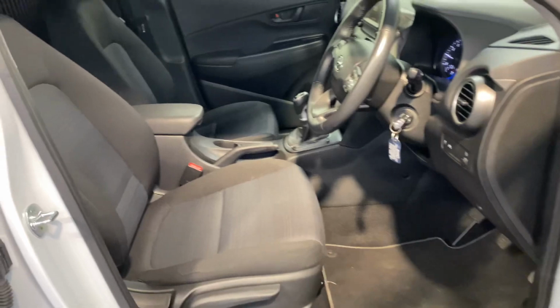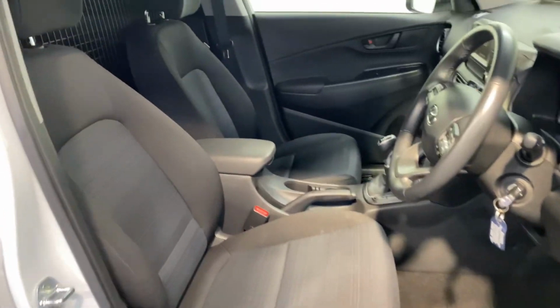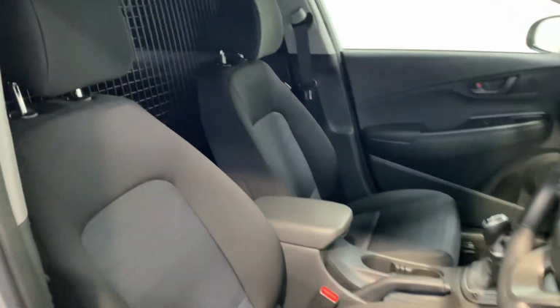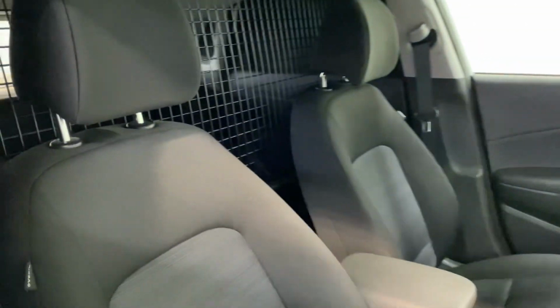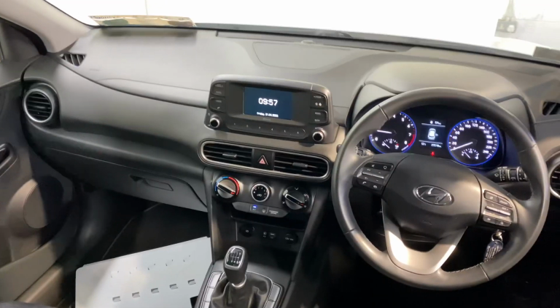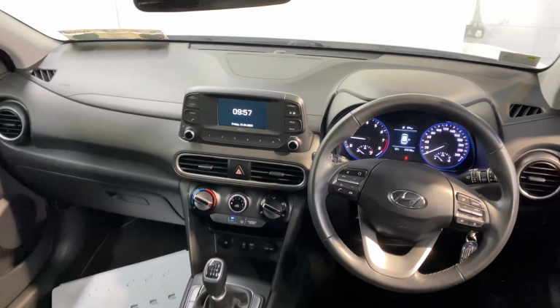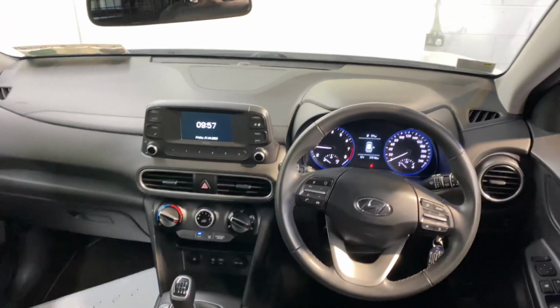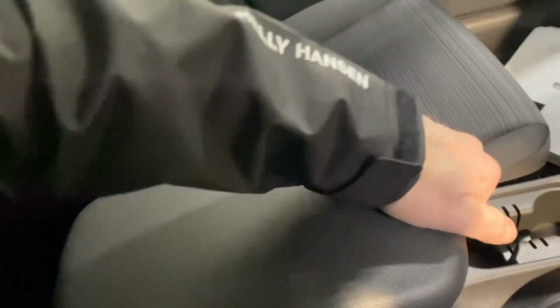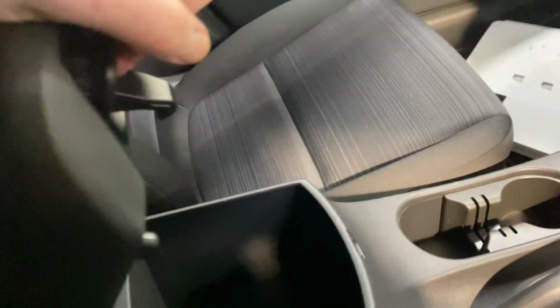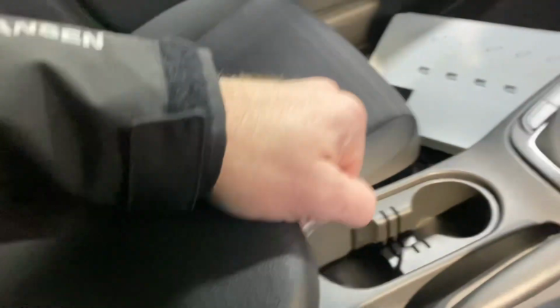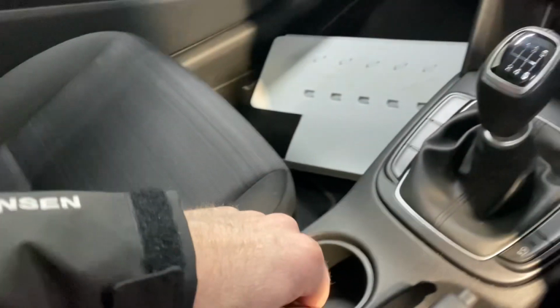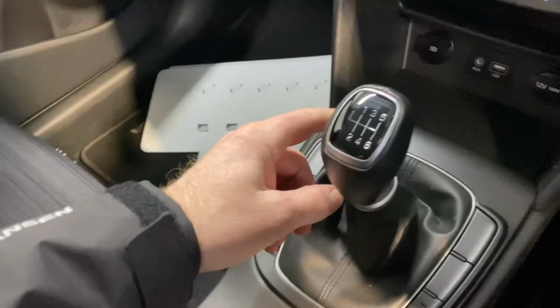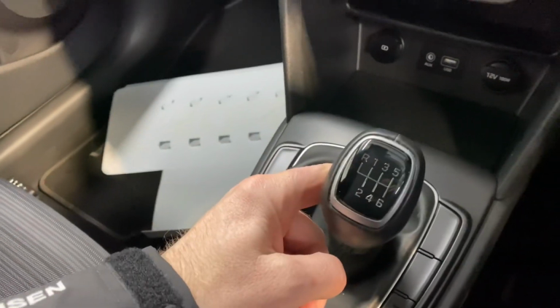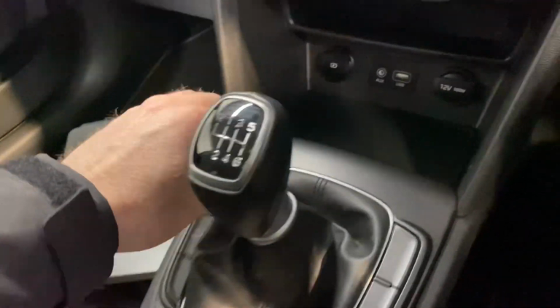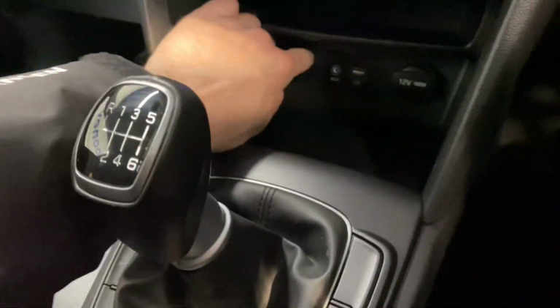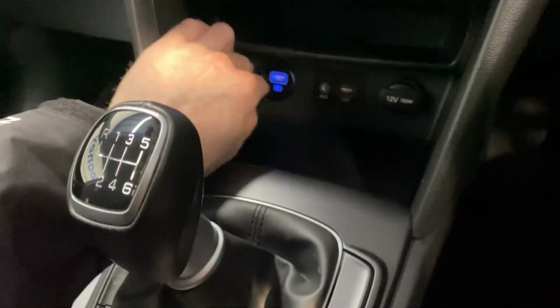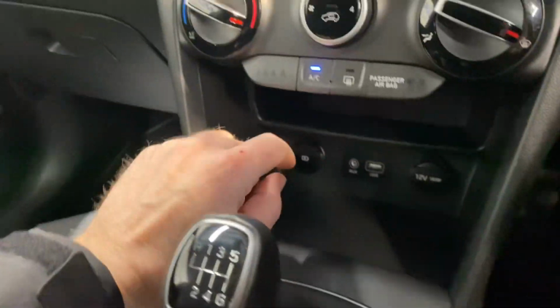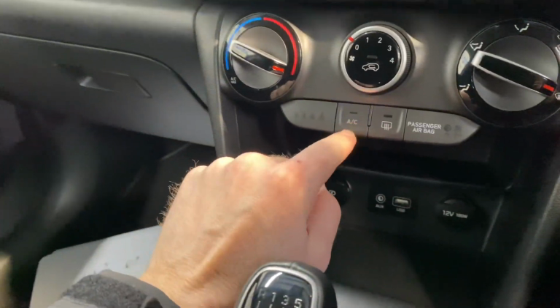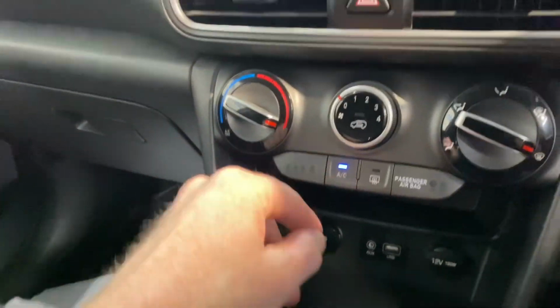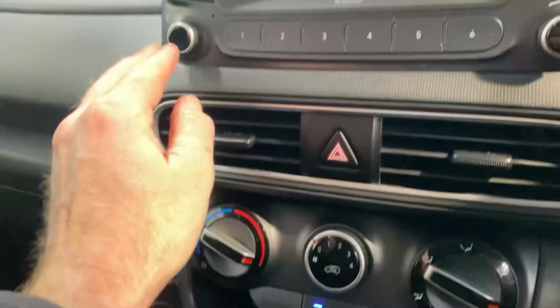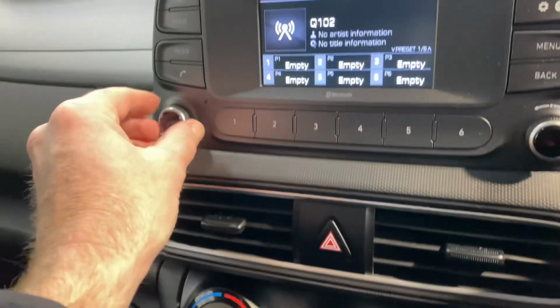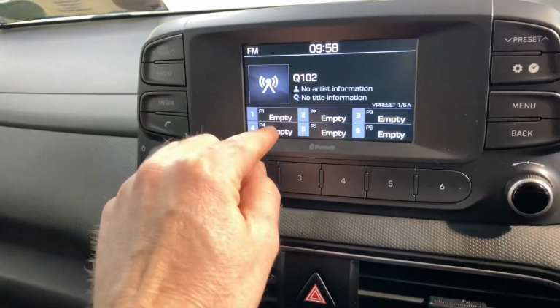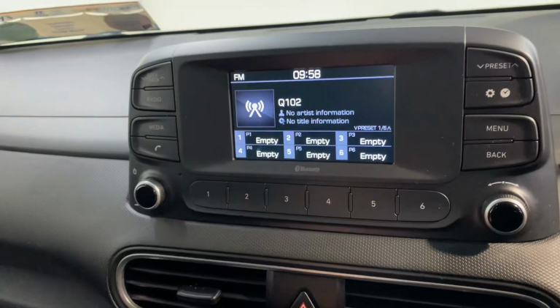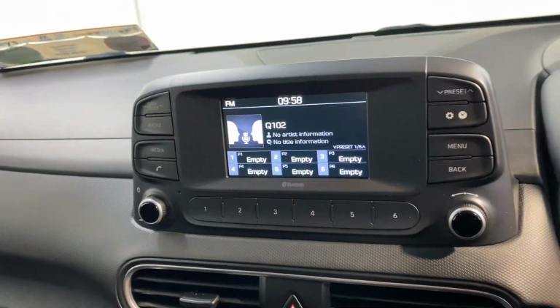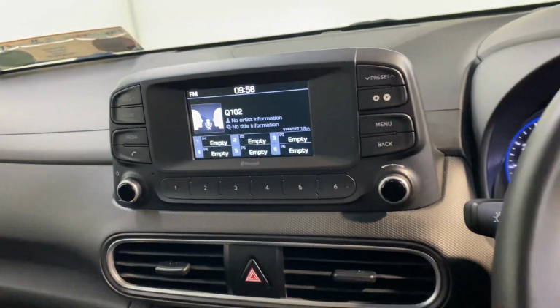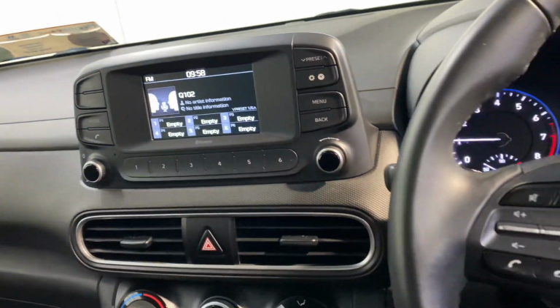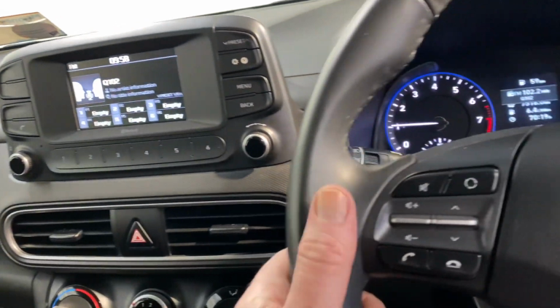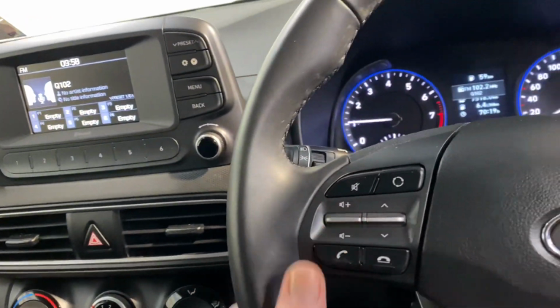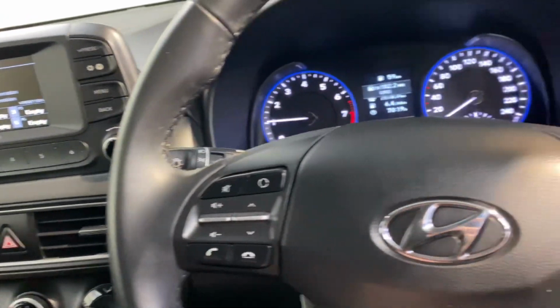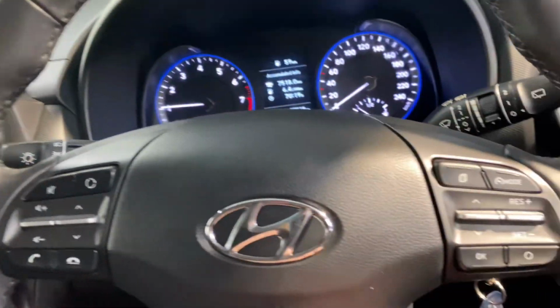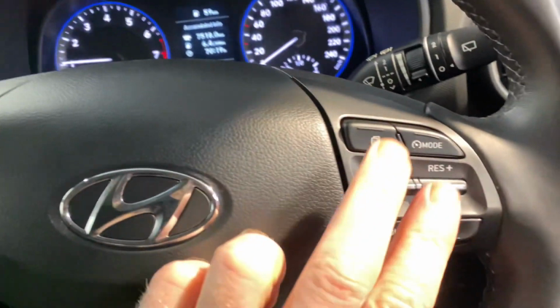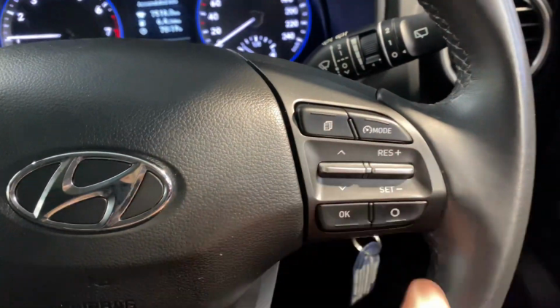Cloth seats up front and there is the 1 litre turbo petrol engine. It has all your usual storage space and cup holders, 6 speed gearbox, USB and charging points, aircon, touchscreen radio. There's also cruise control and Bluetooth on the leather steering wheel.